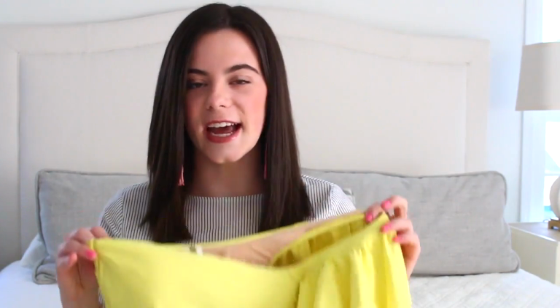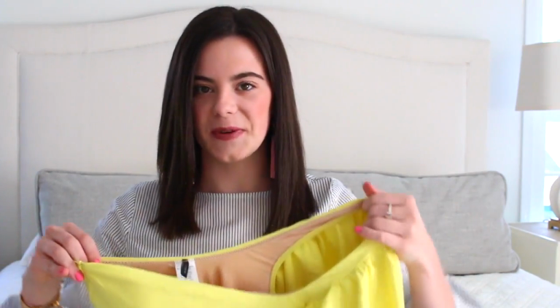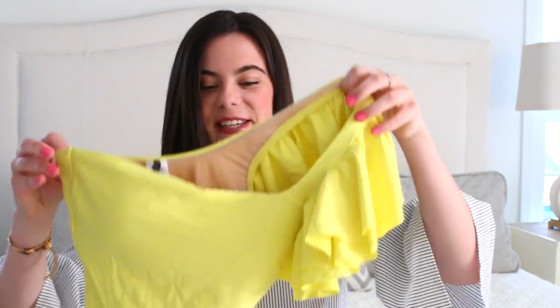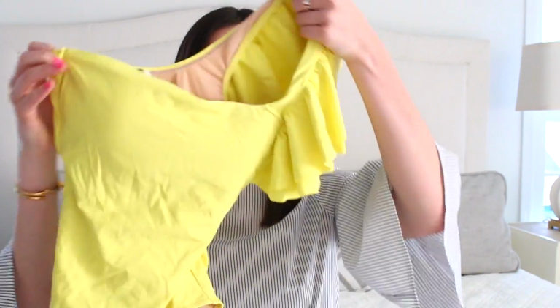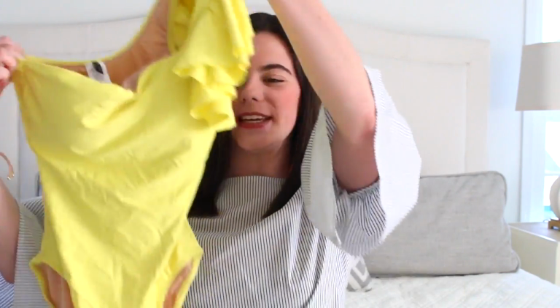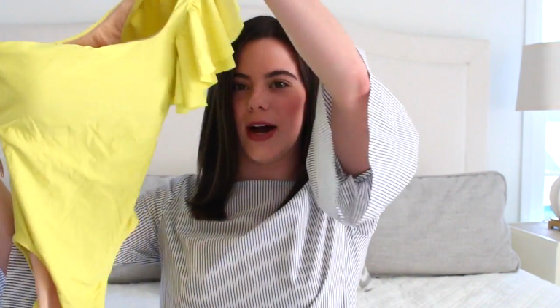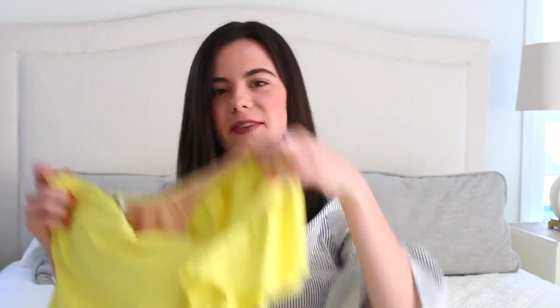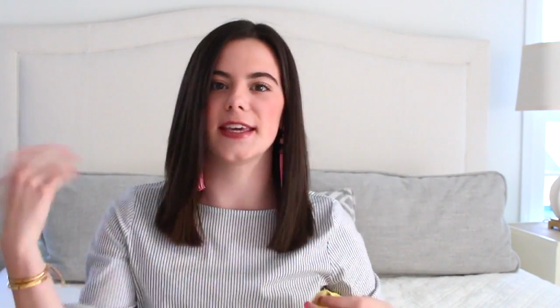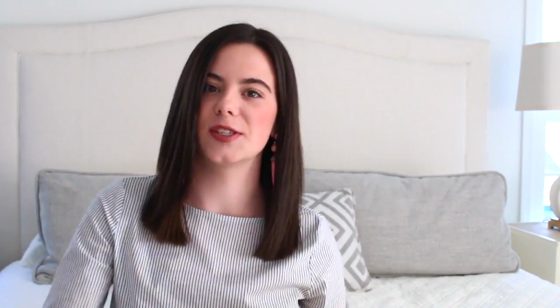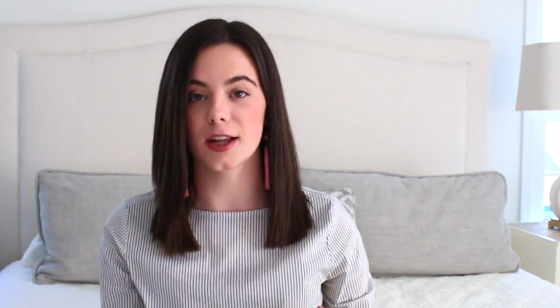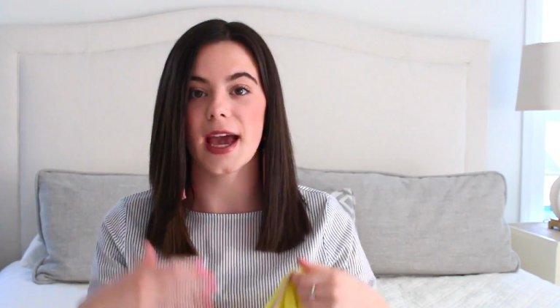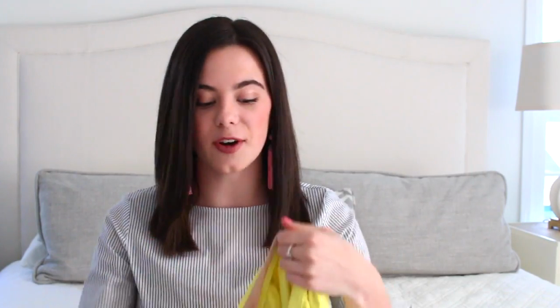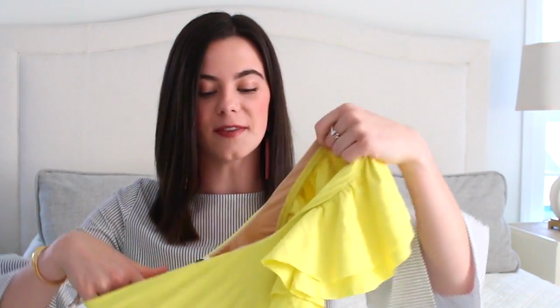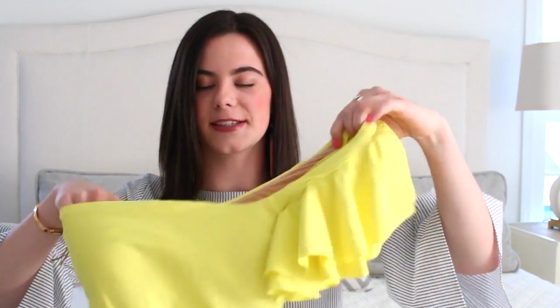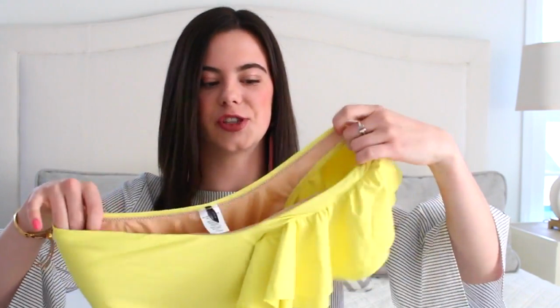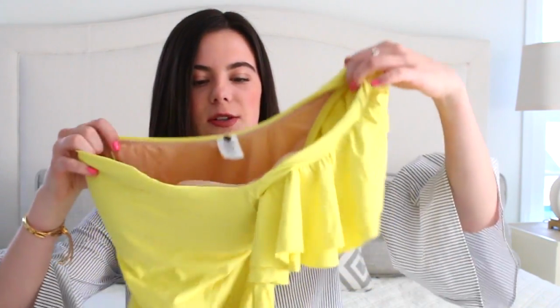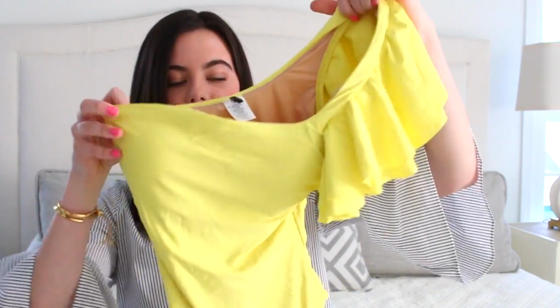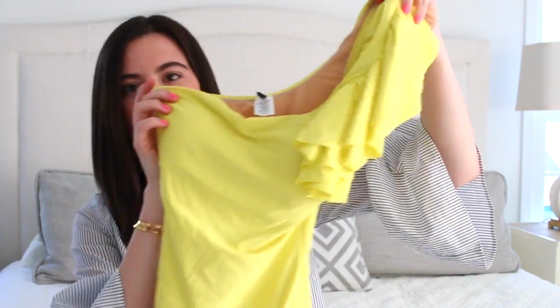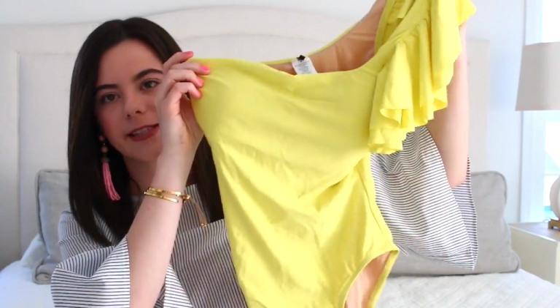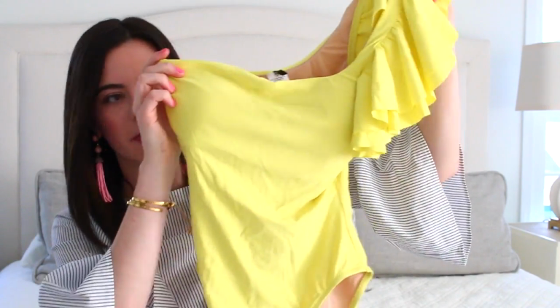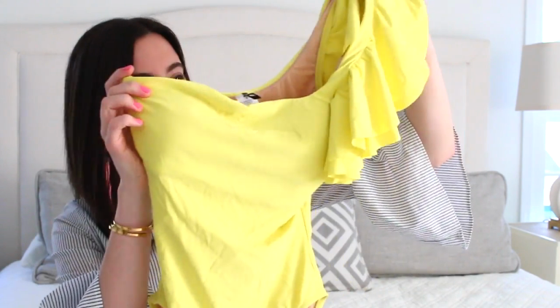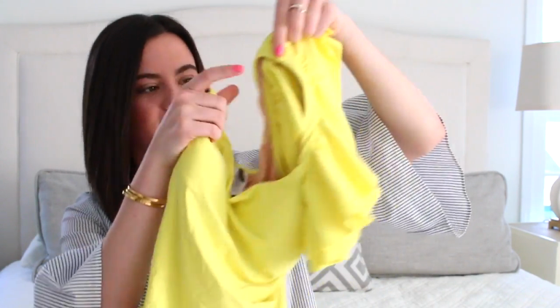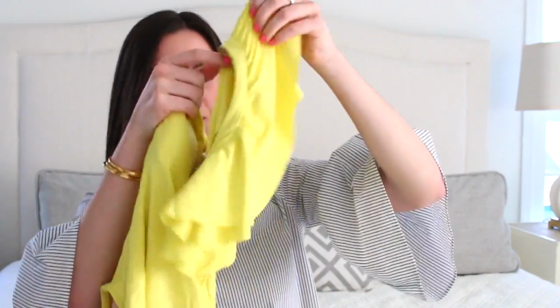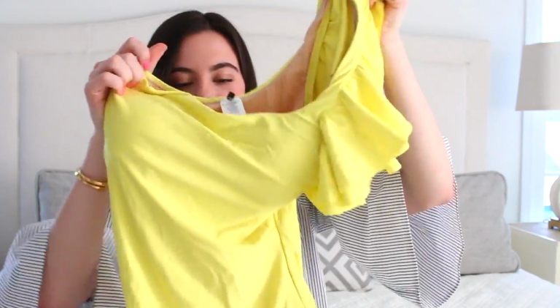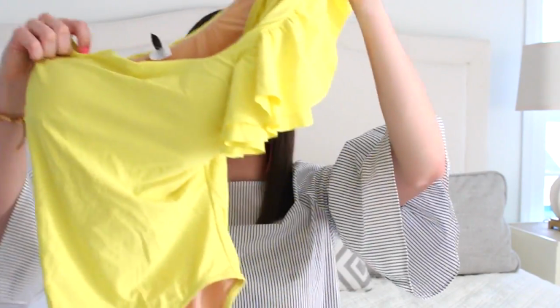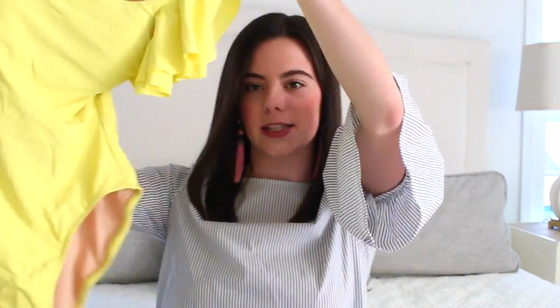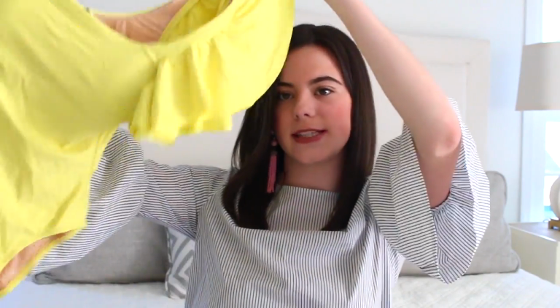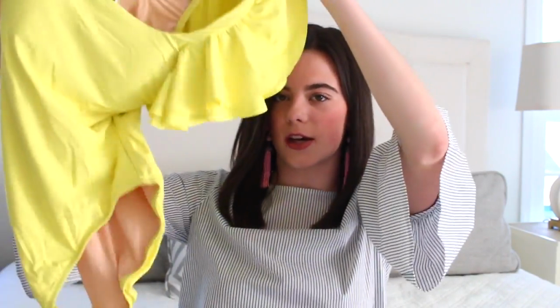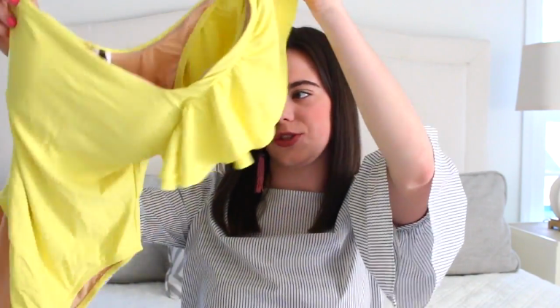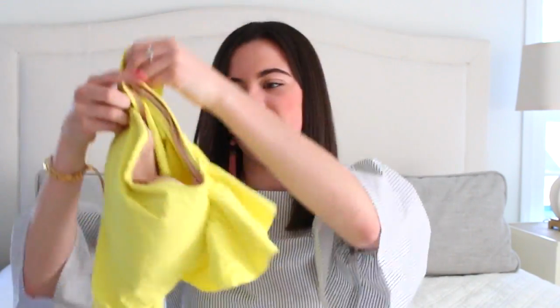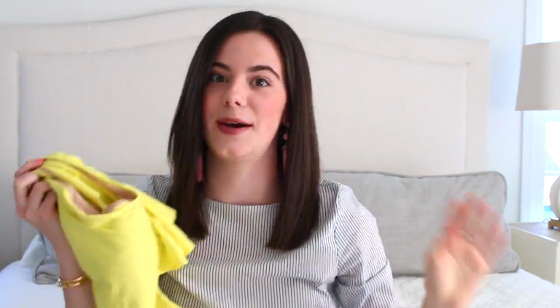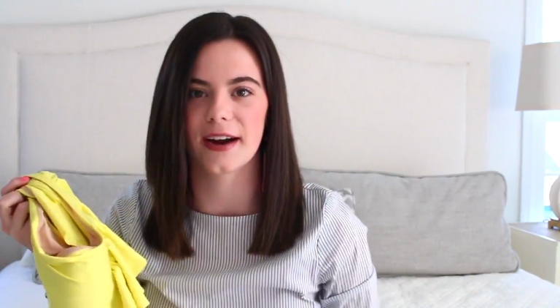The next one-piece is this really pretty yellow one. I never thought that yellow was a good color for me, however I loved it because it really stood out. The one shoulder has also been really in and it has this beautiful ruffle. Again it's a one-piece, this is also from J.Crew and I can't wait to wear it.